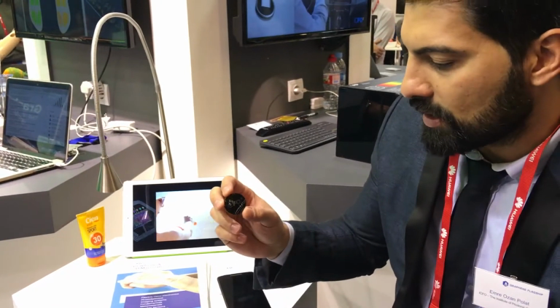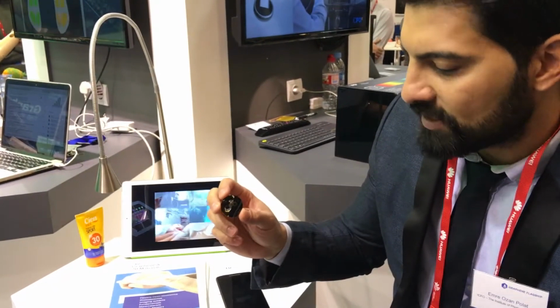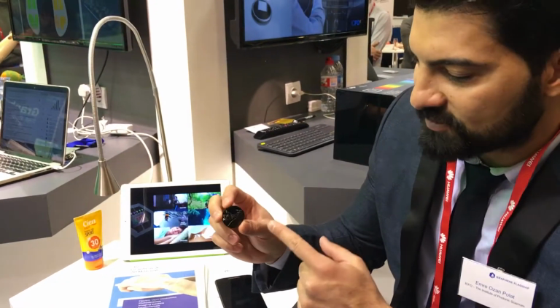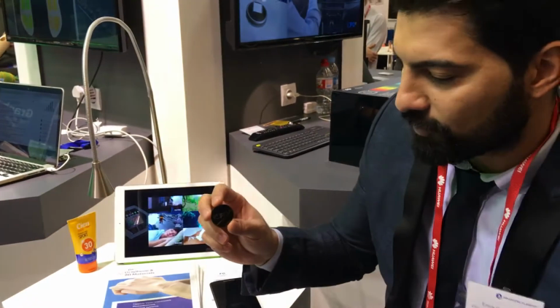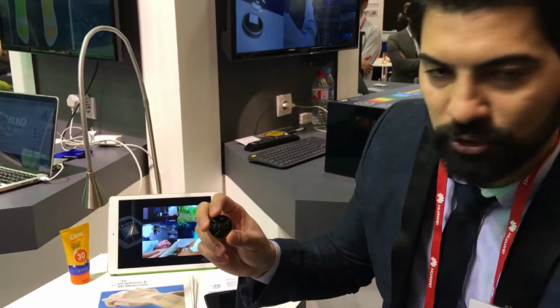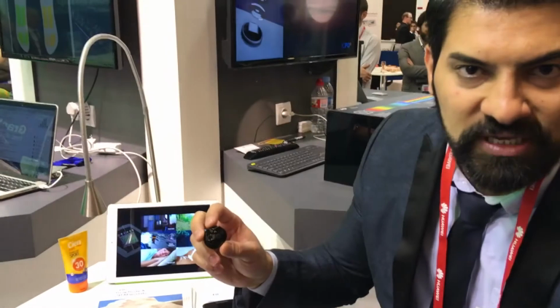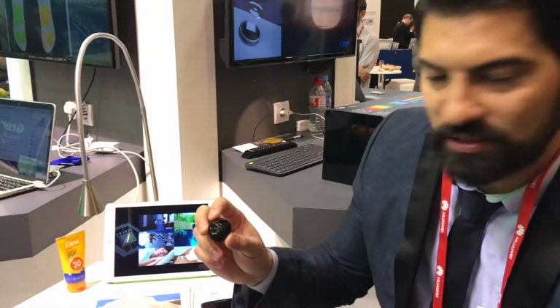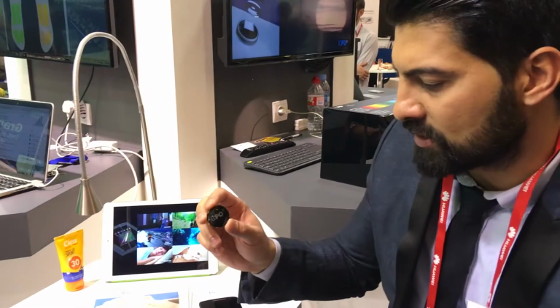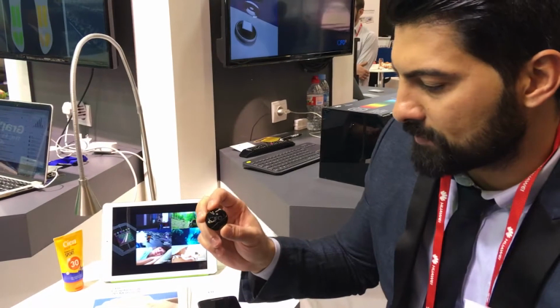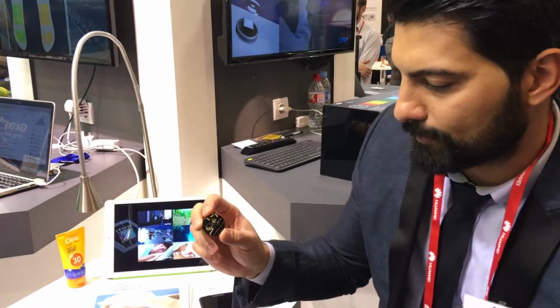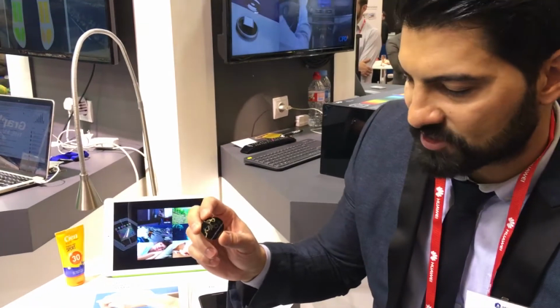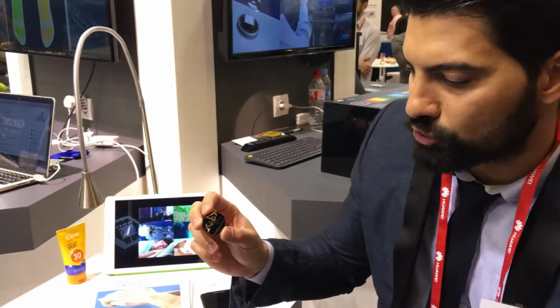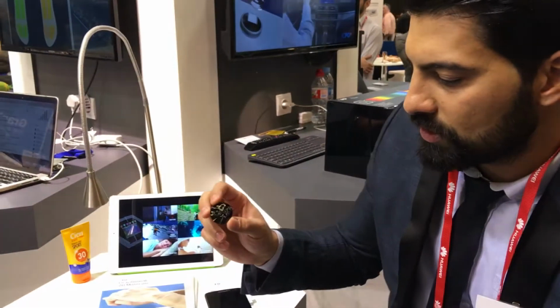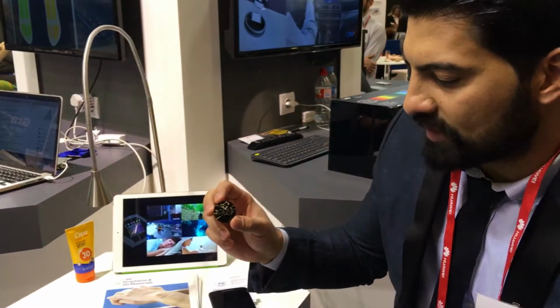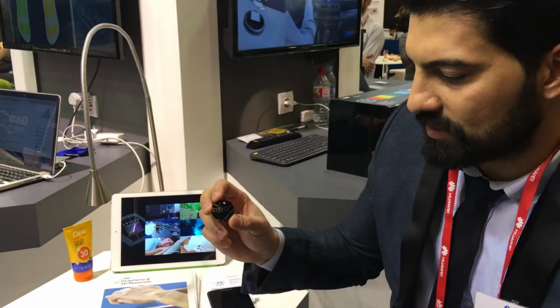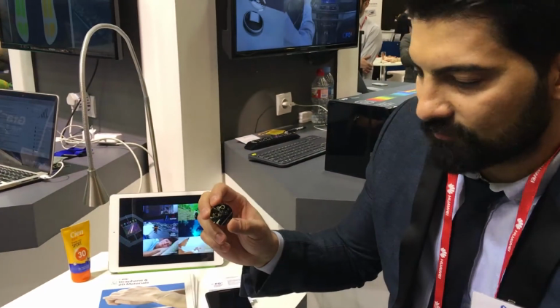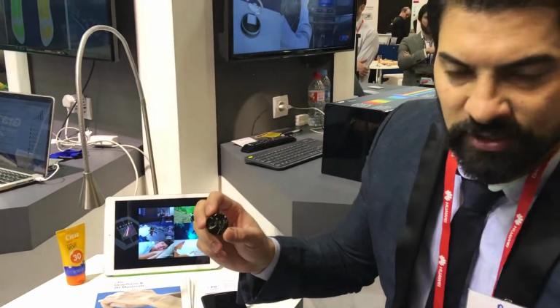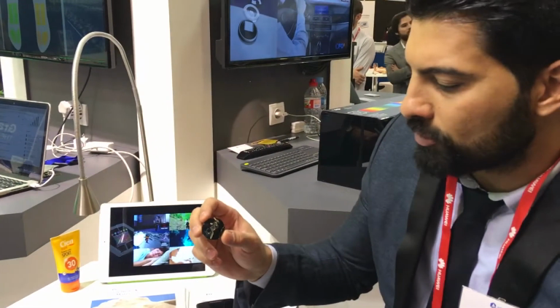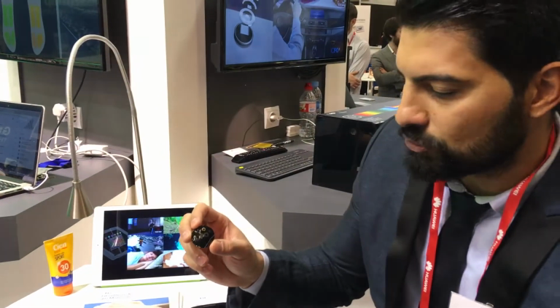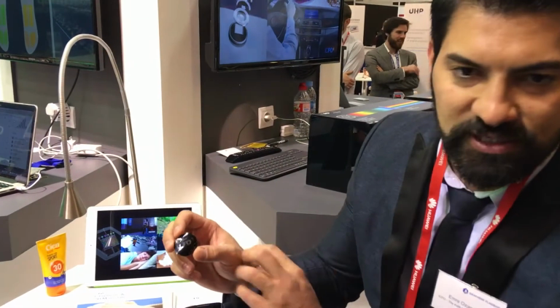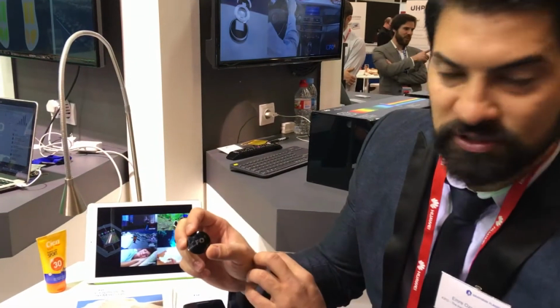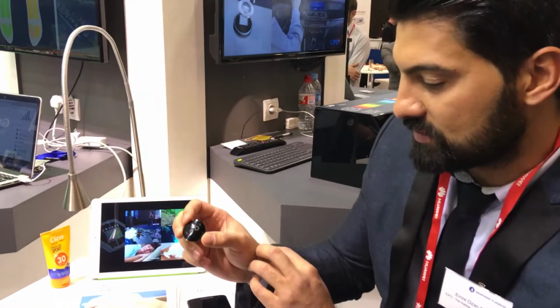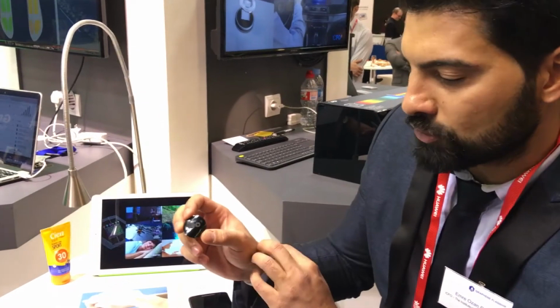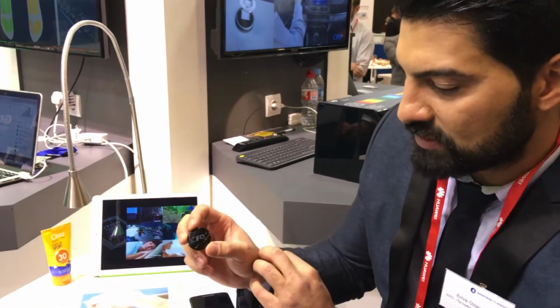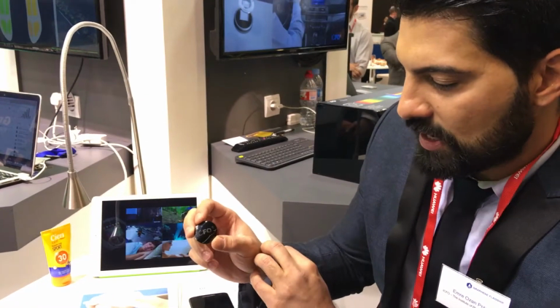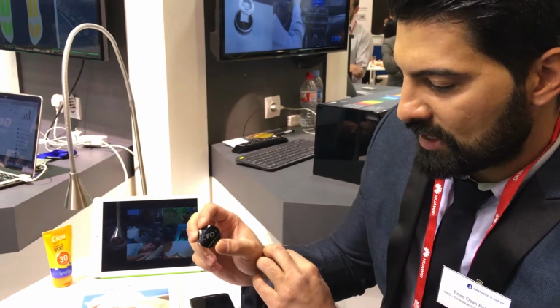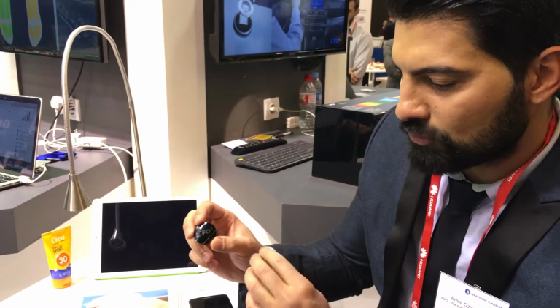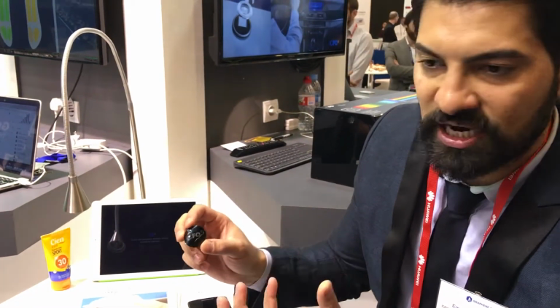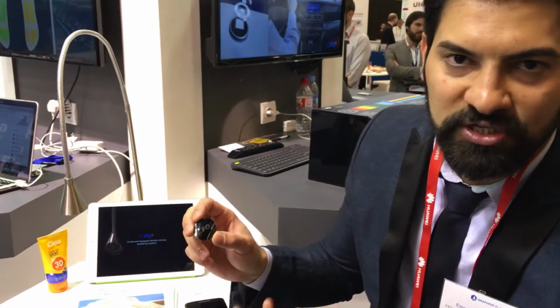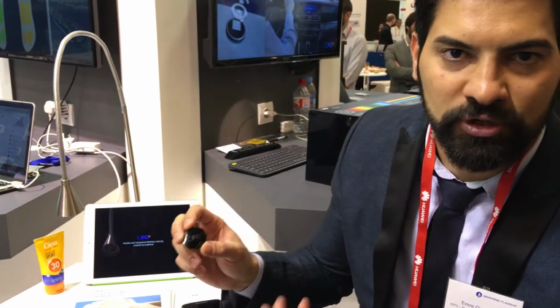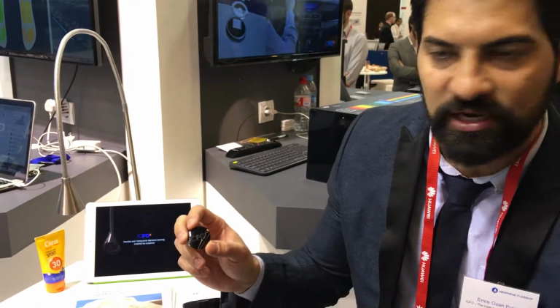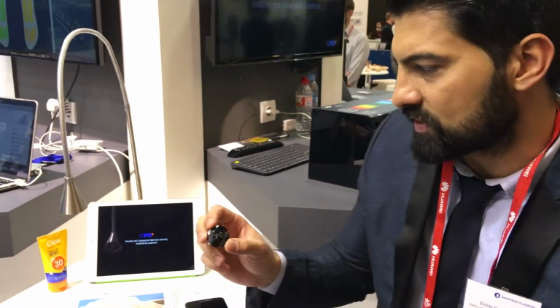This one is specific for UV exposure, so that when you're going to the beach, you just stick it on your skin and you can check how much time you need to stay under the sun.